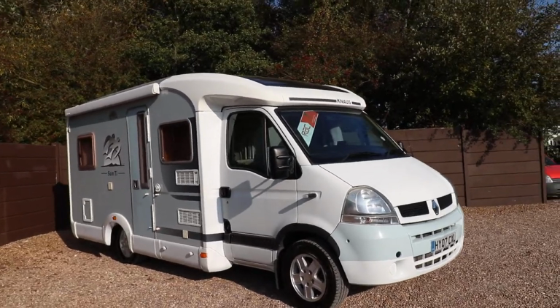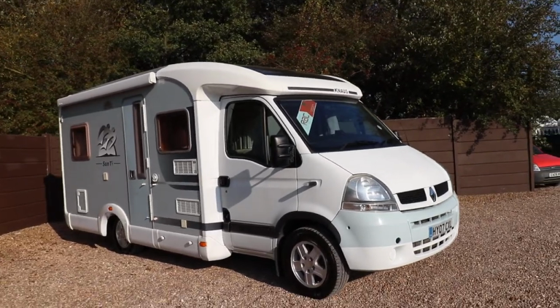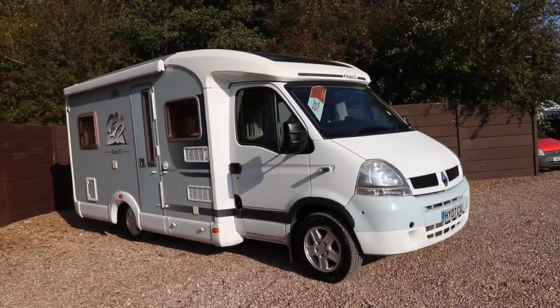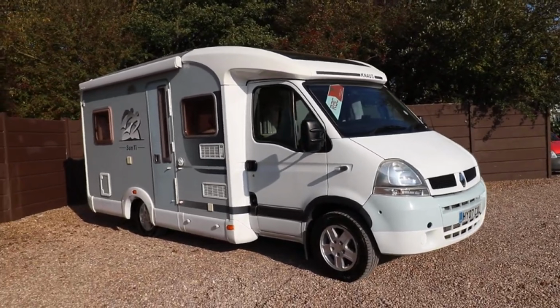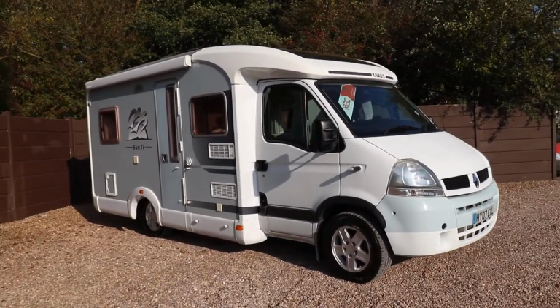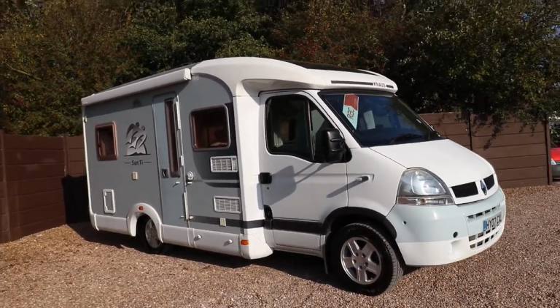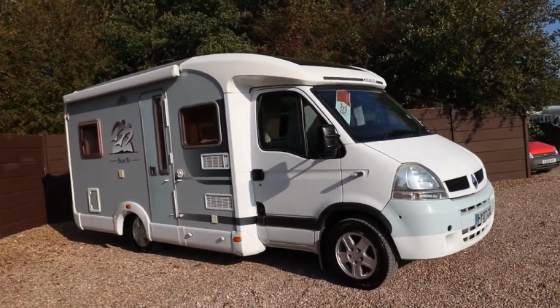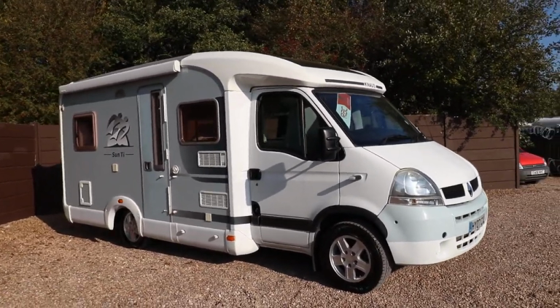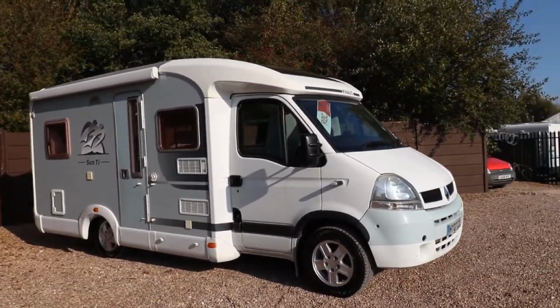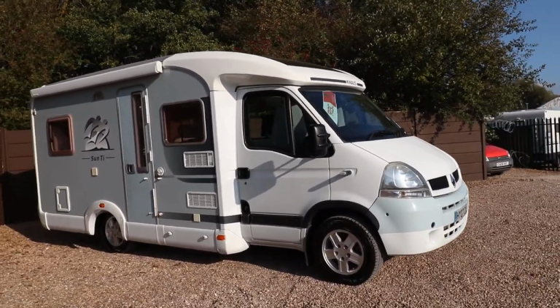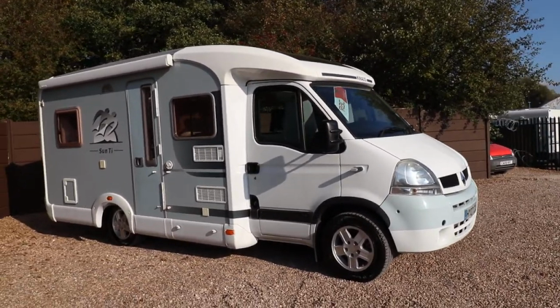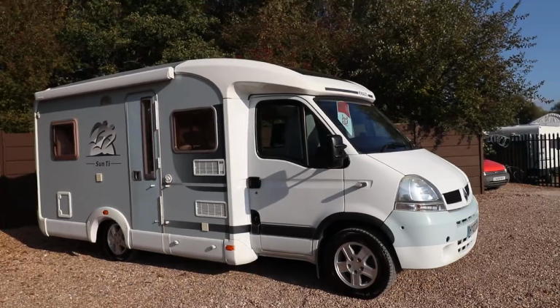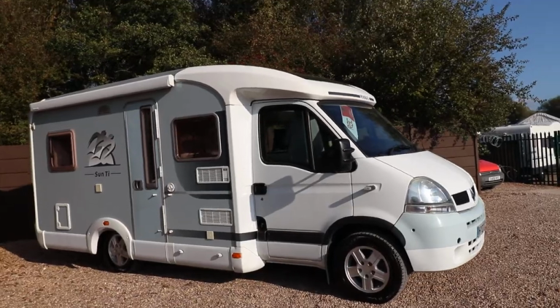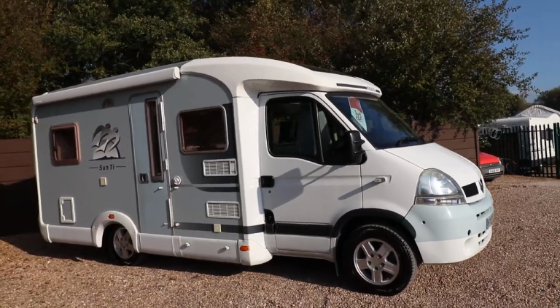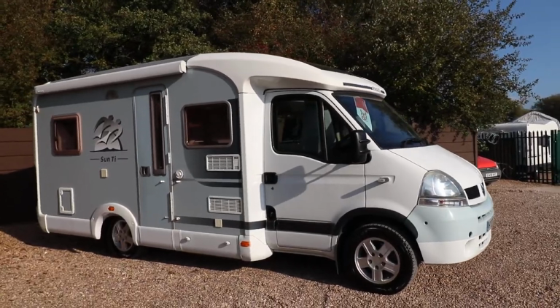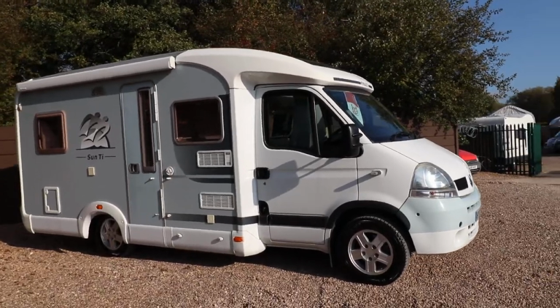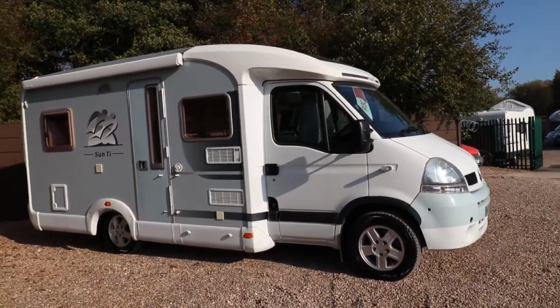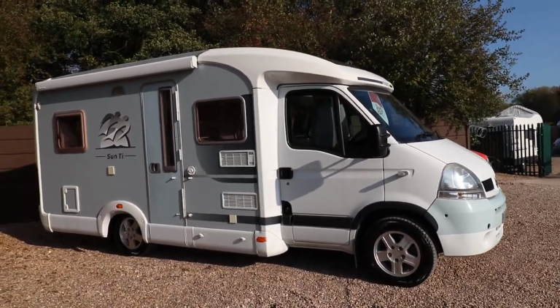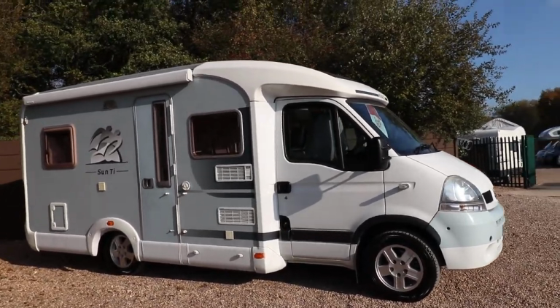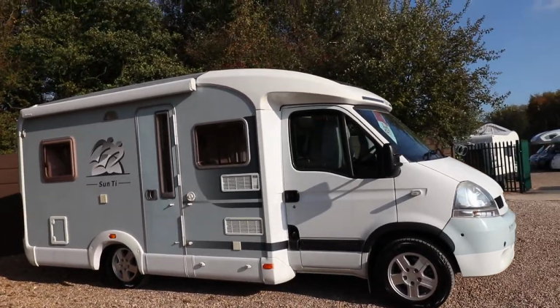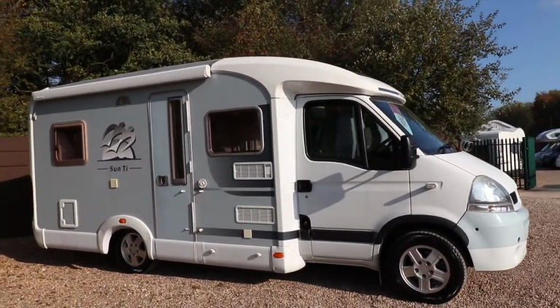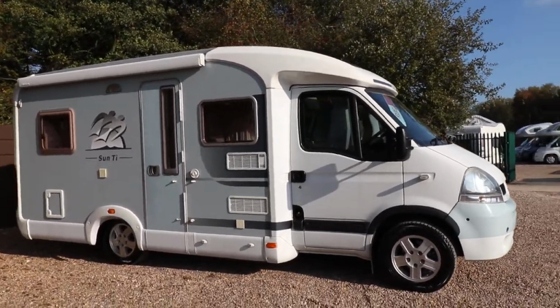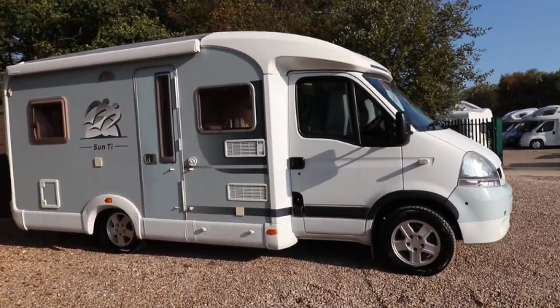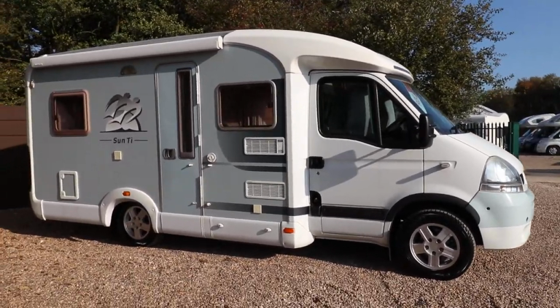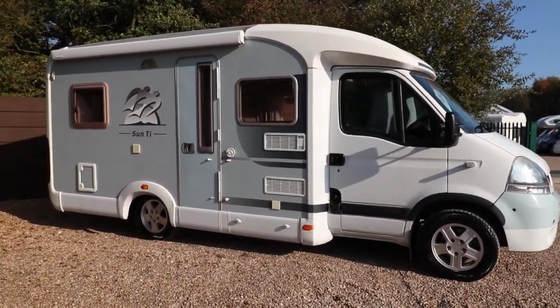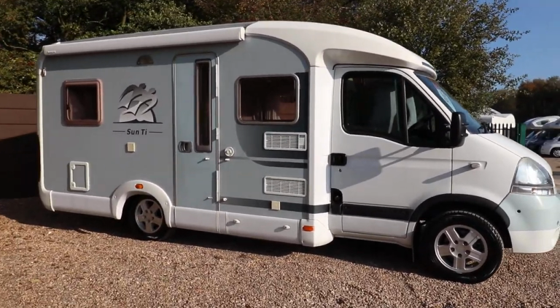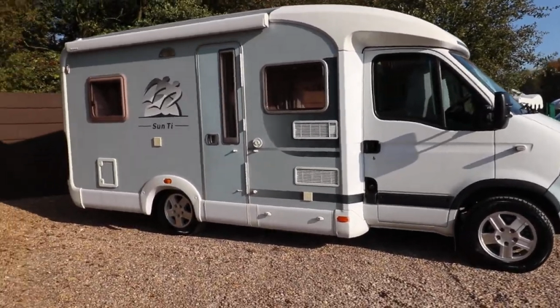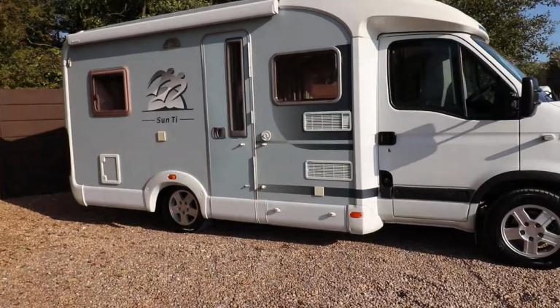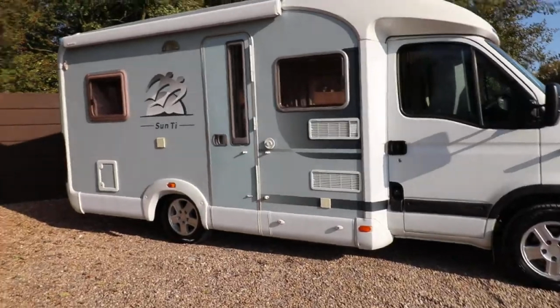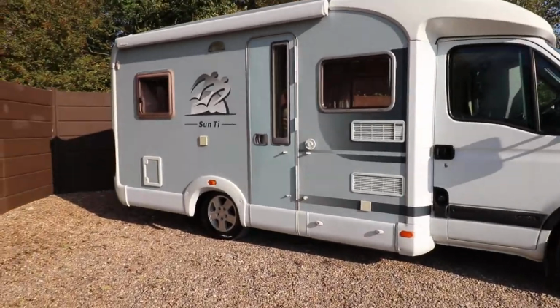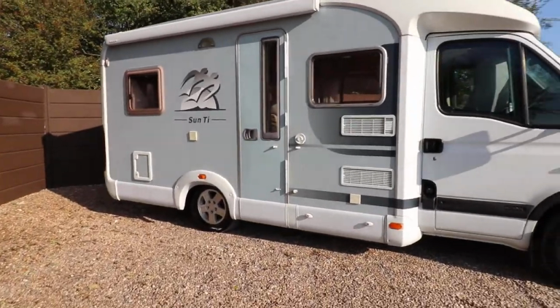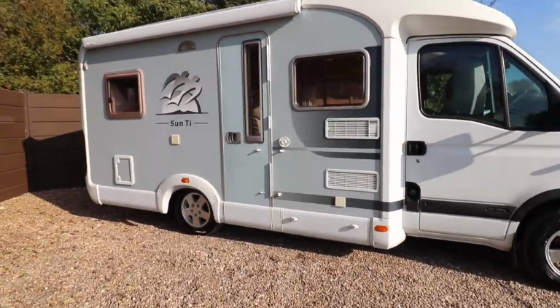There's also a tow bar with a rear protection bar as well. So there's lots of bits and bobs already fitted to this motorhome. Let's go have a little look around inside.